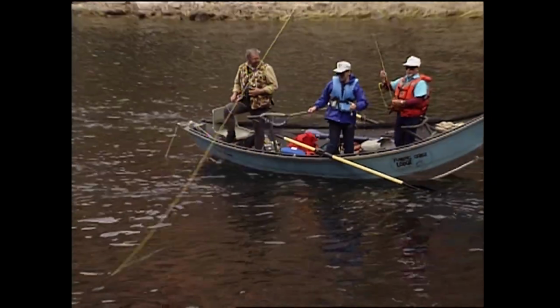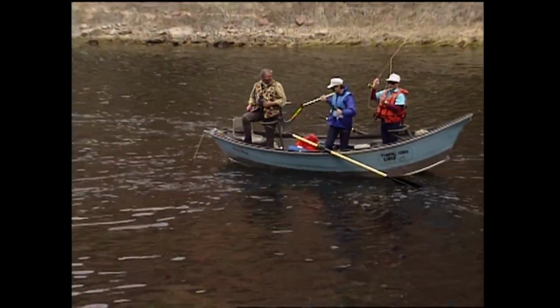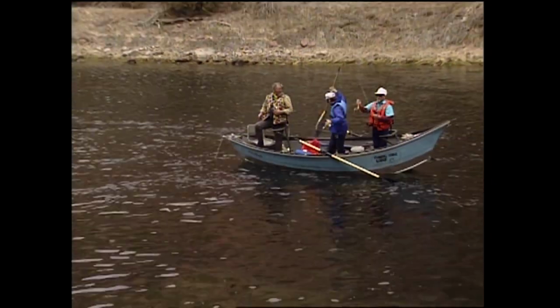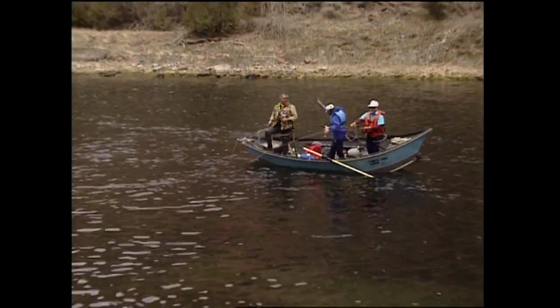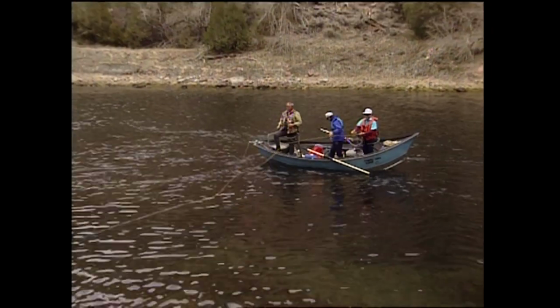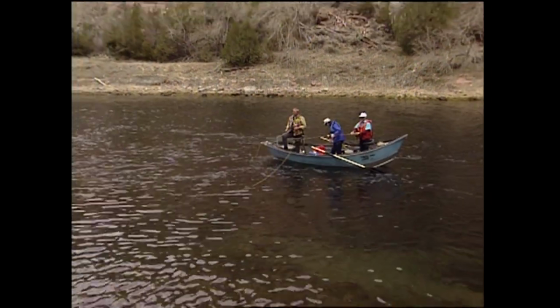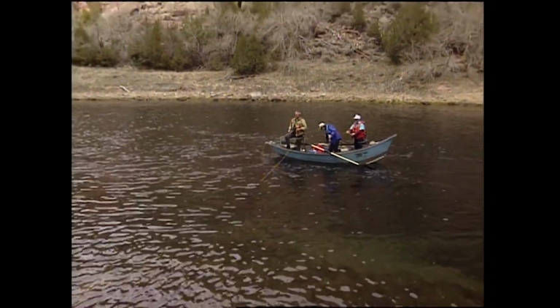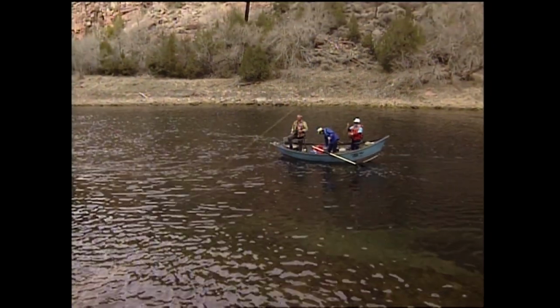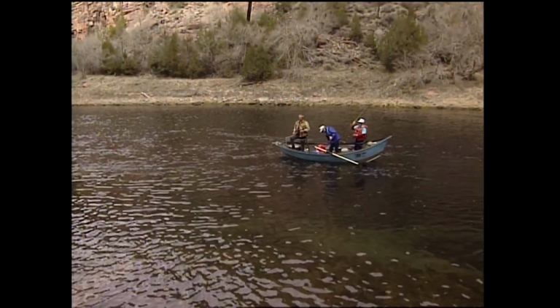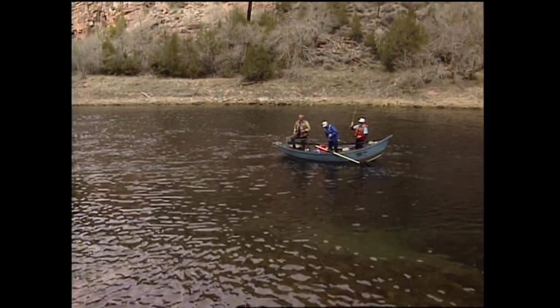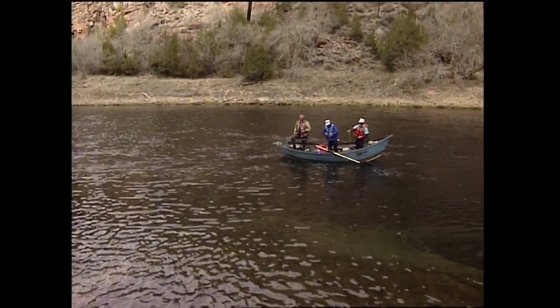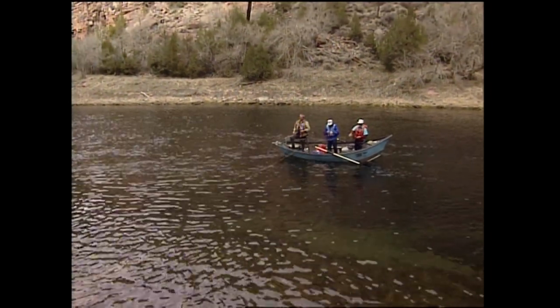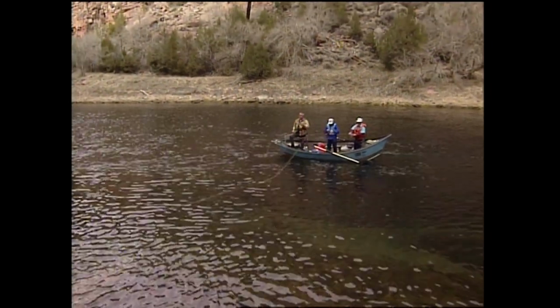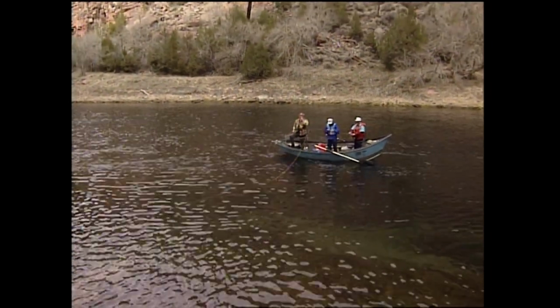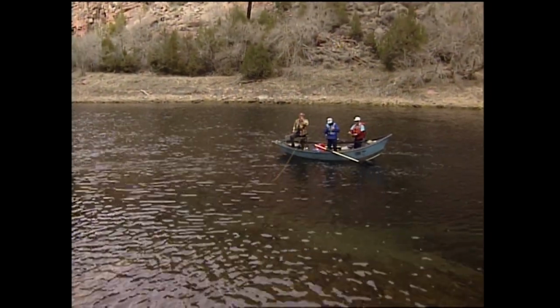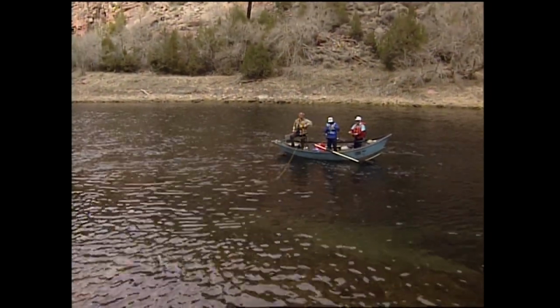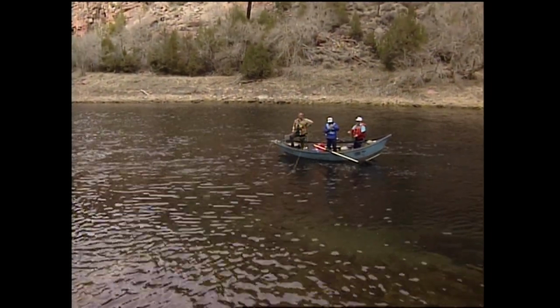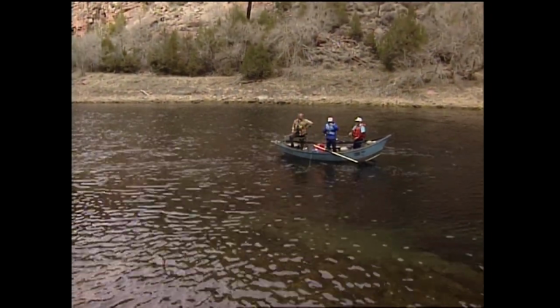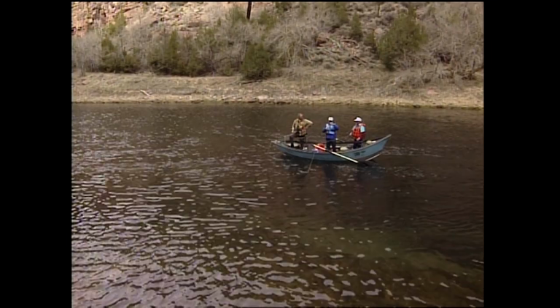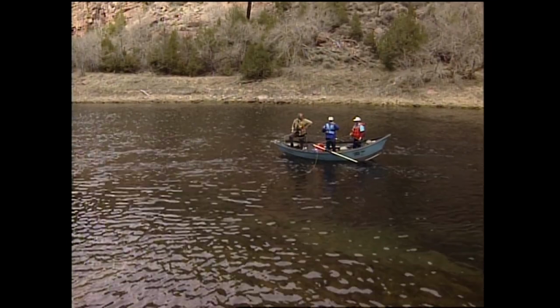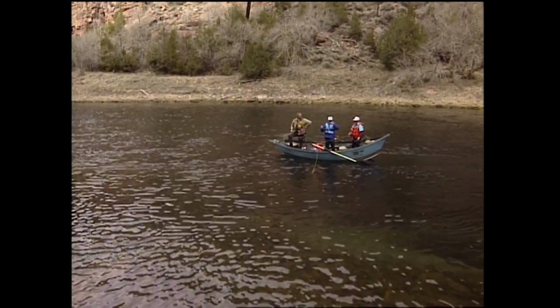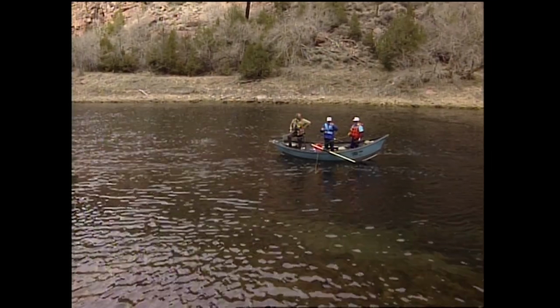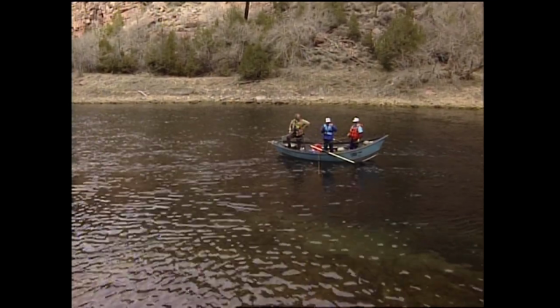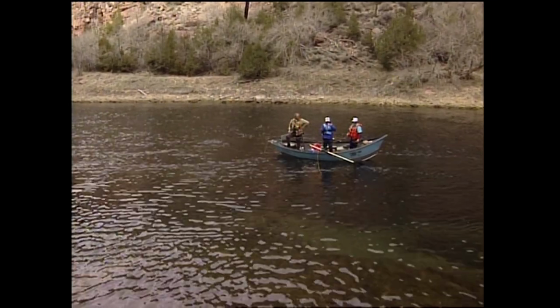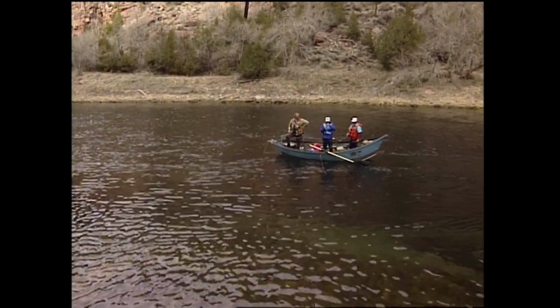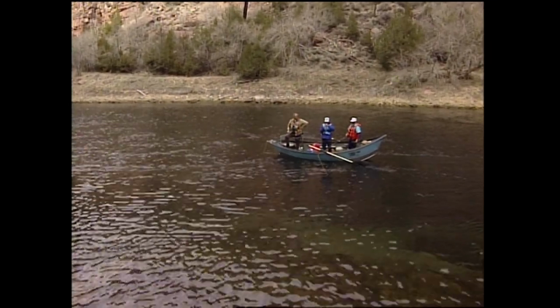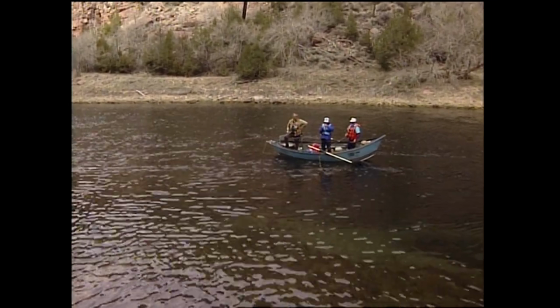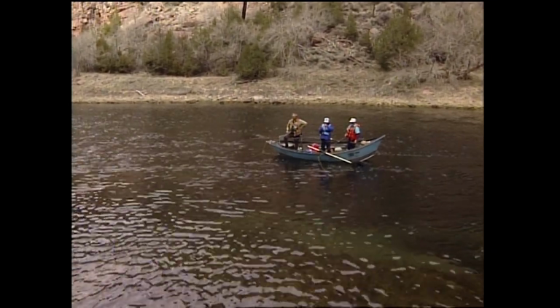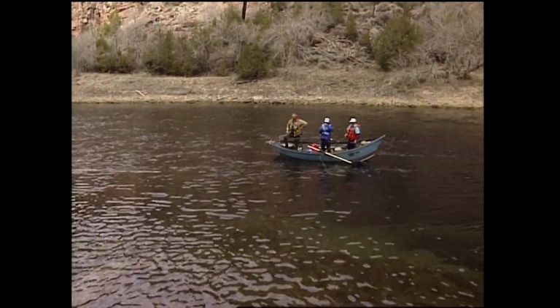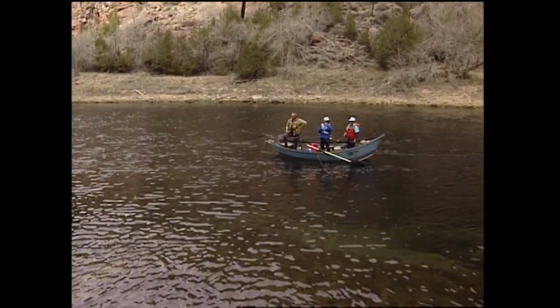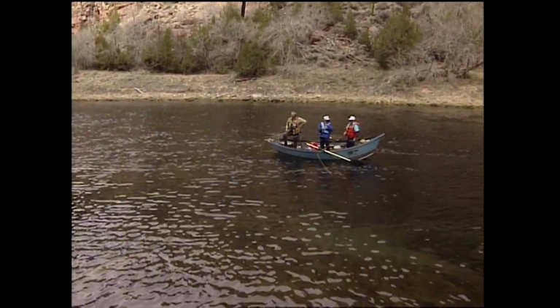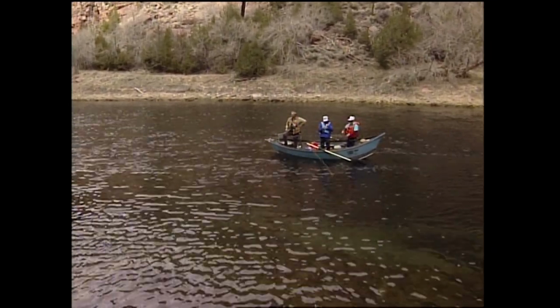What's the possession limit on the river? You can keep two fish under 13 inches. One fish over 20.